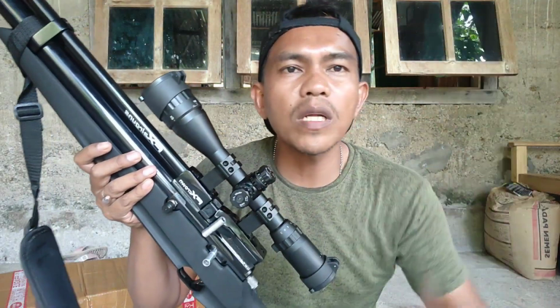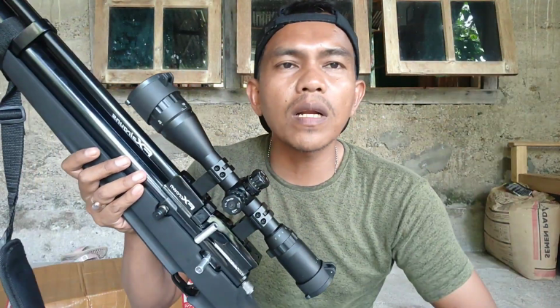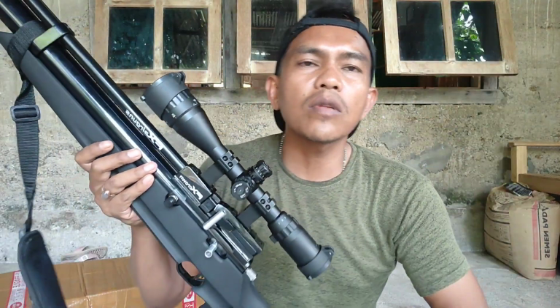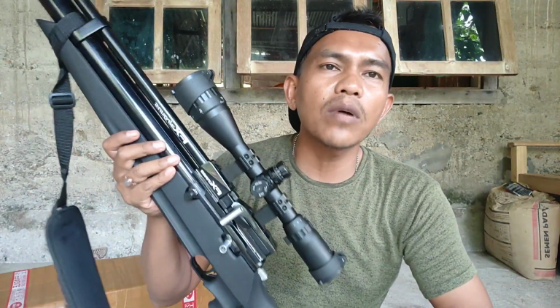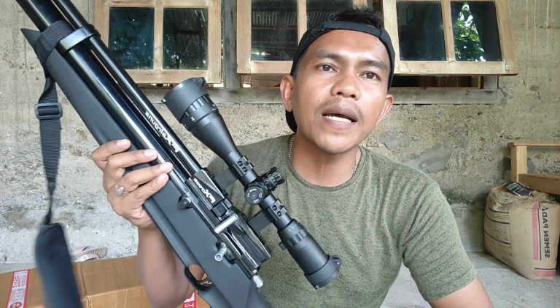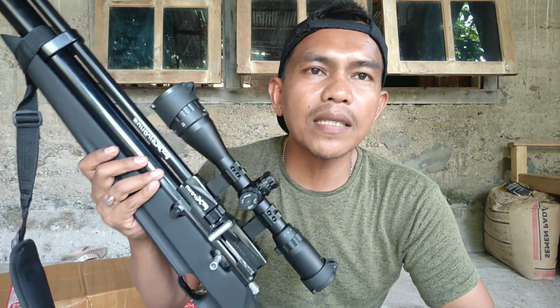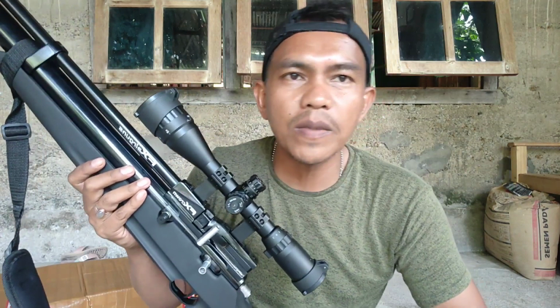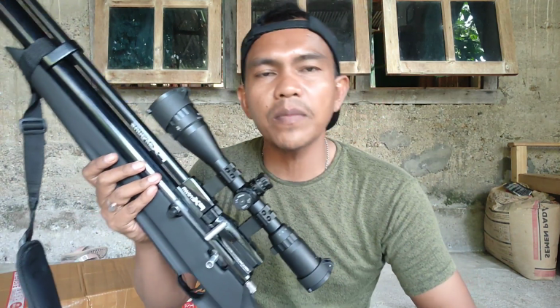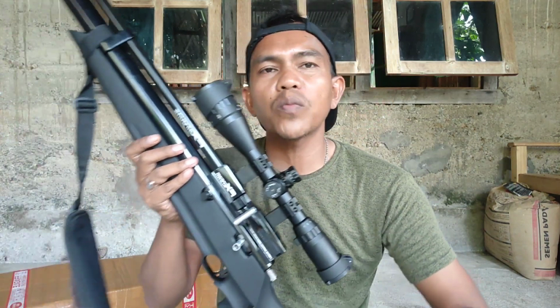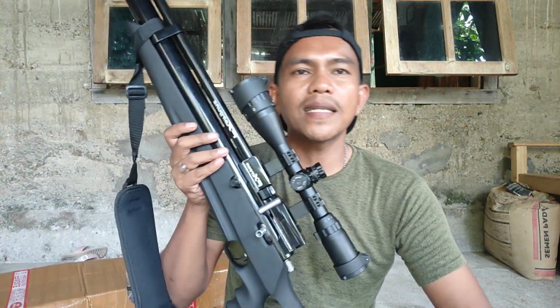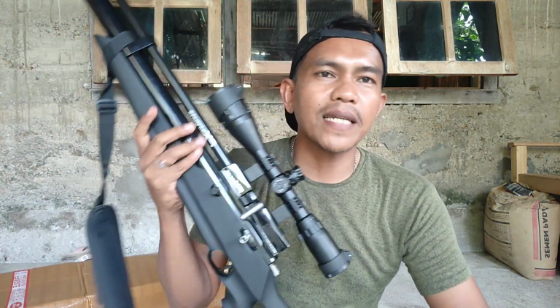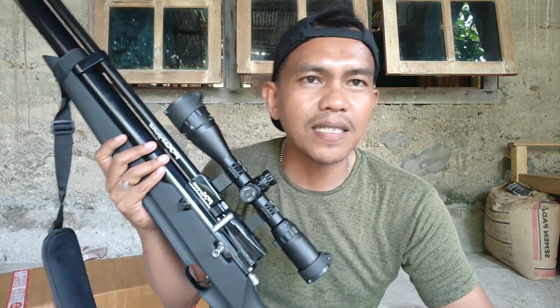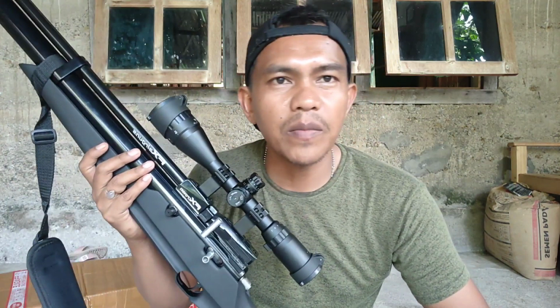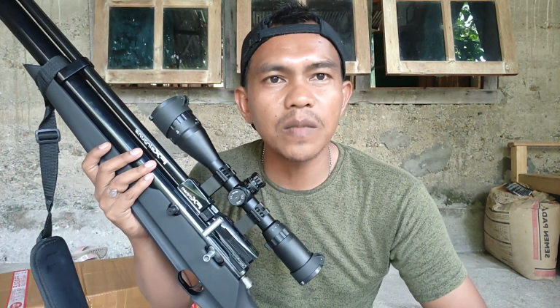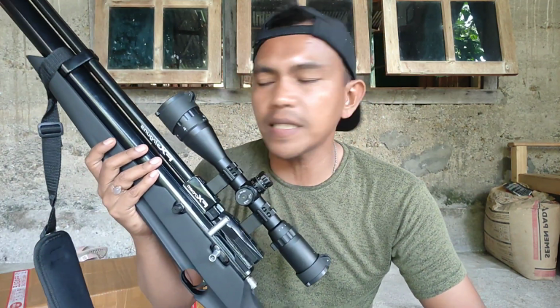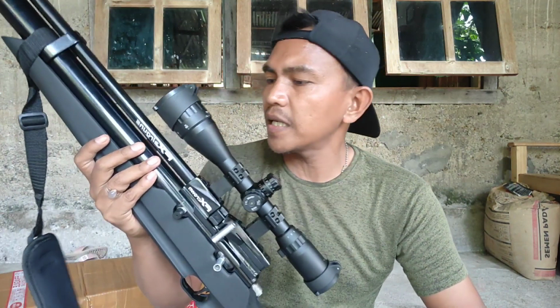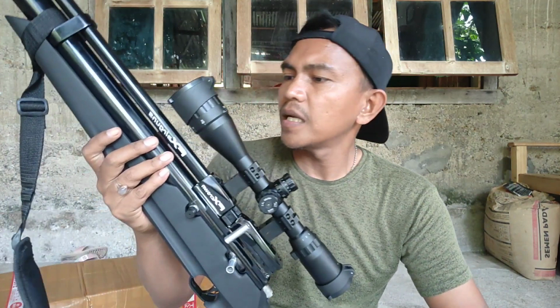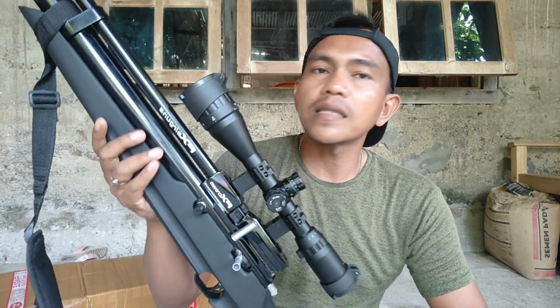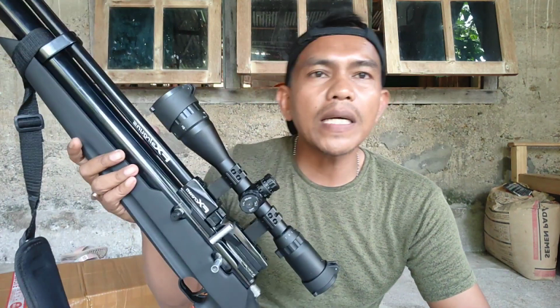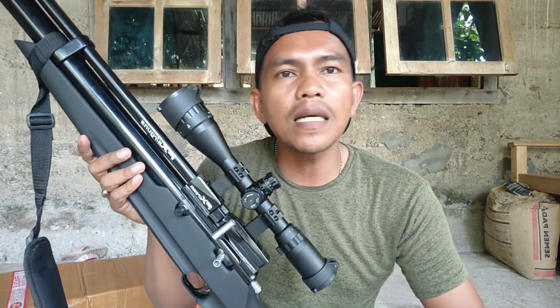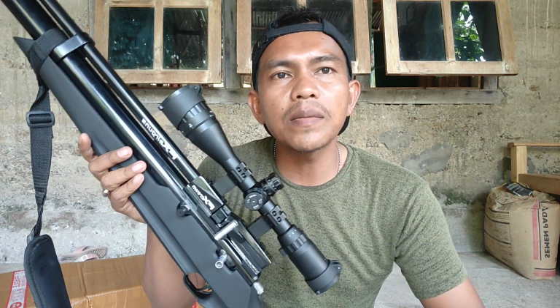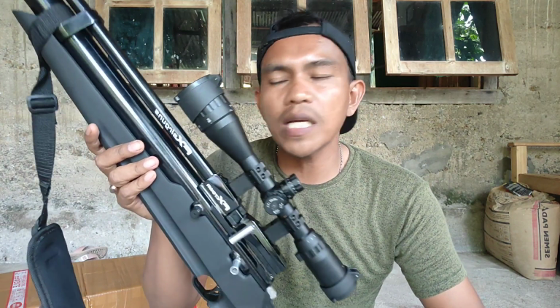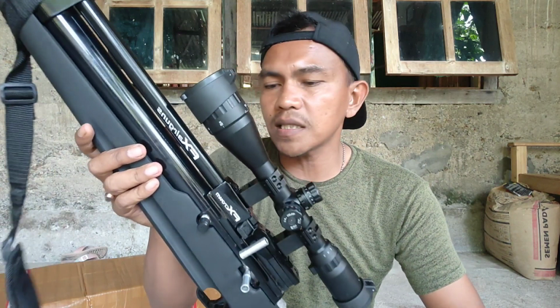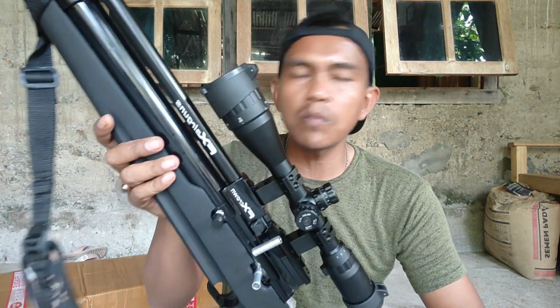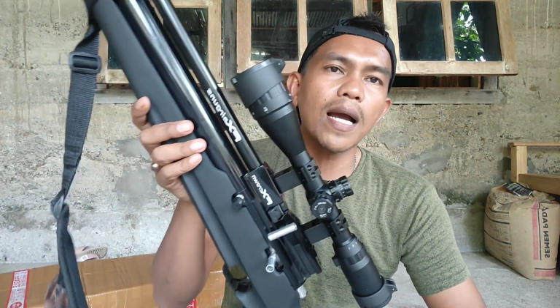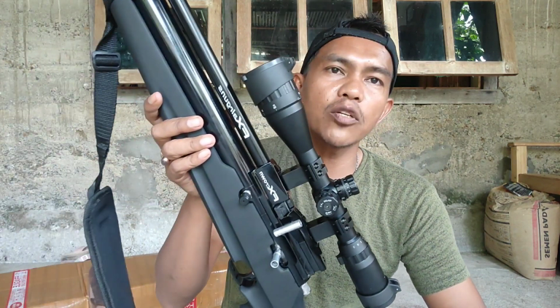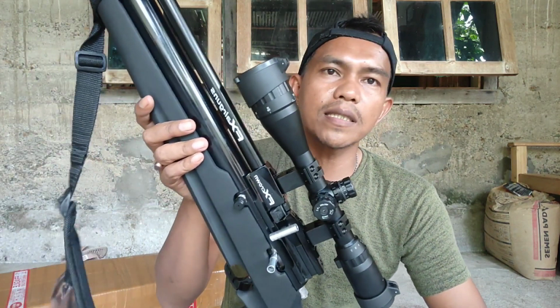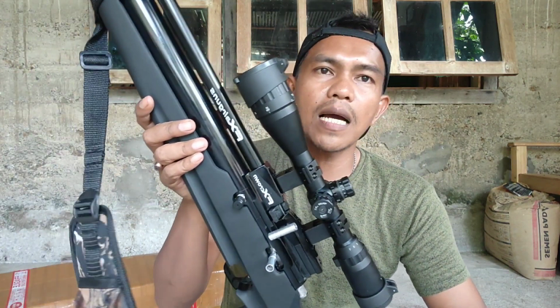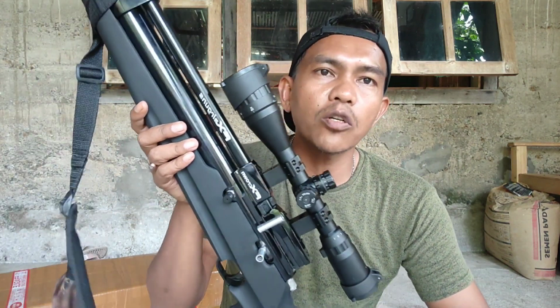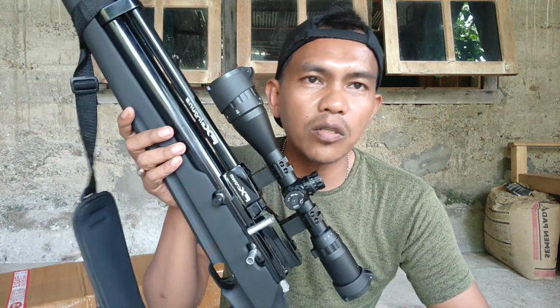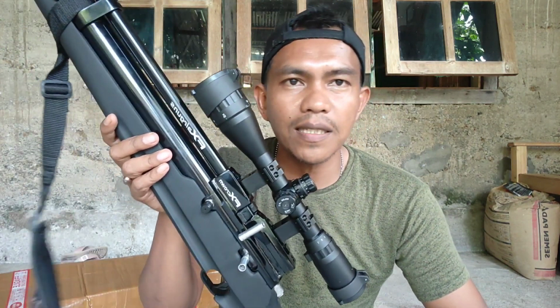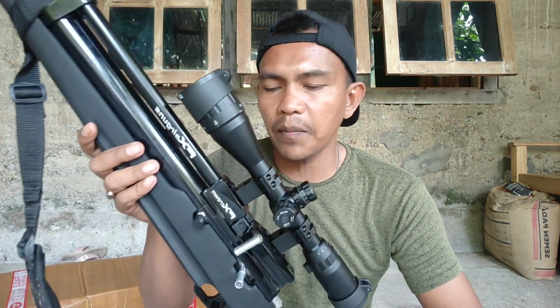Assalamualaikum warahmatullahi wabarakatuh. Teman-teman, berjumpa lagi dengan saya di channel Amr Sineper Aceh. Teman-teman, barusan kita membuka unit Marauder OD38.